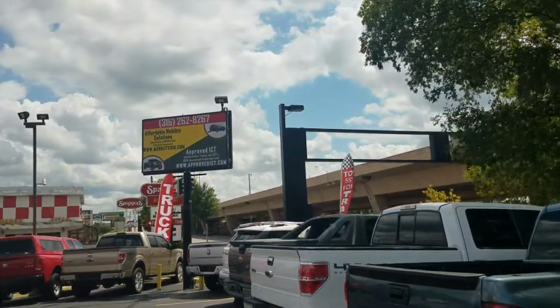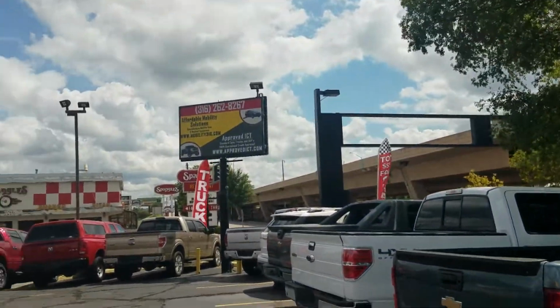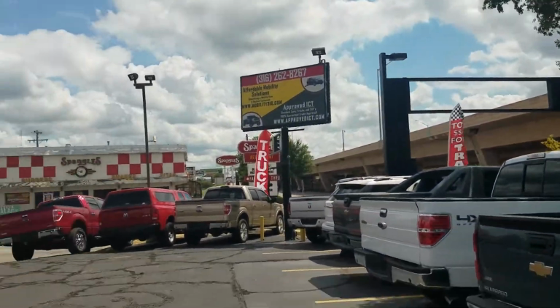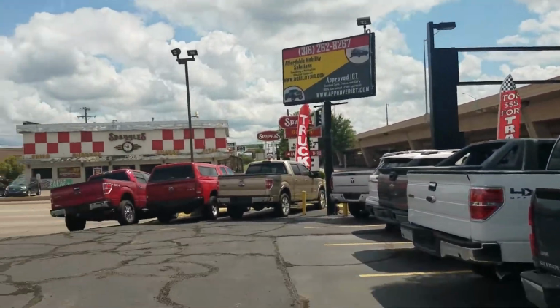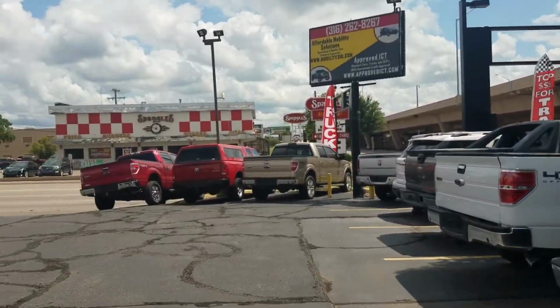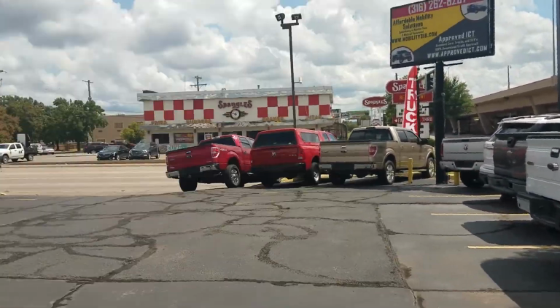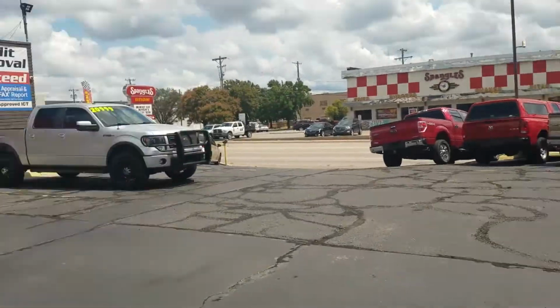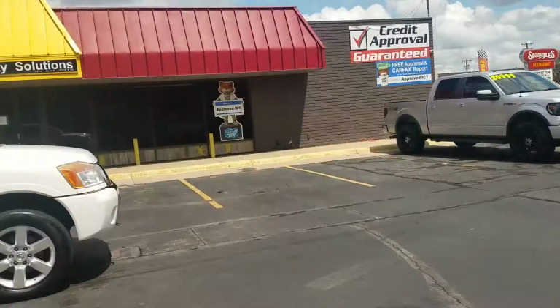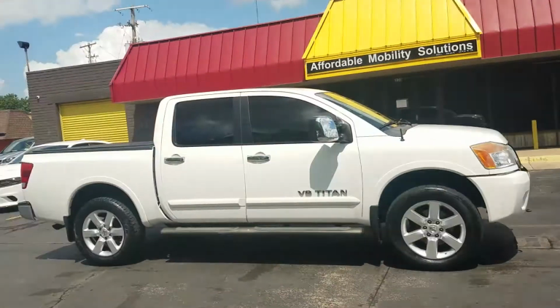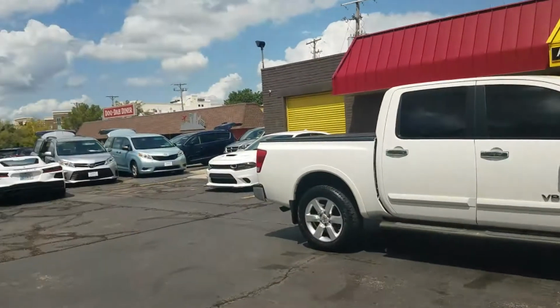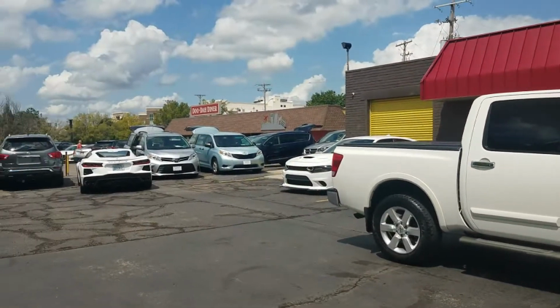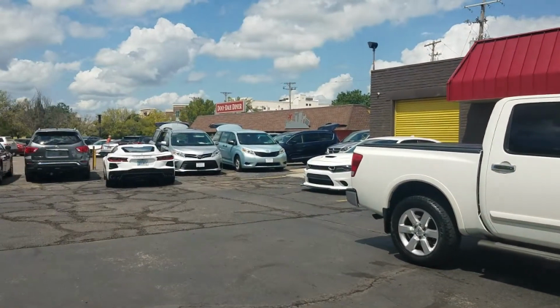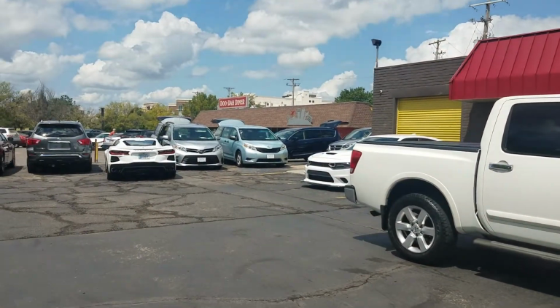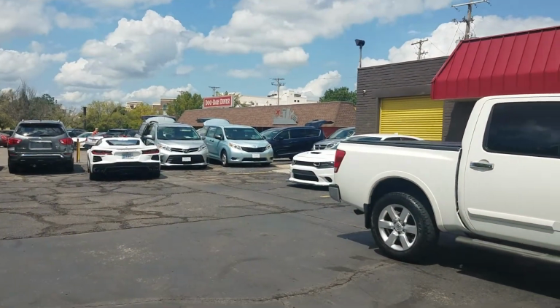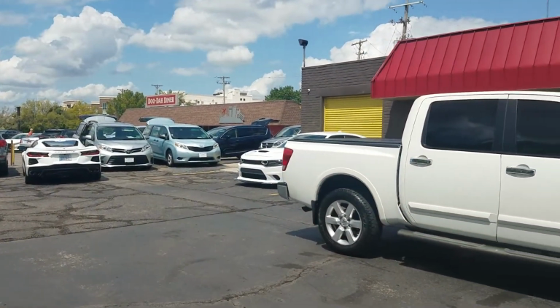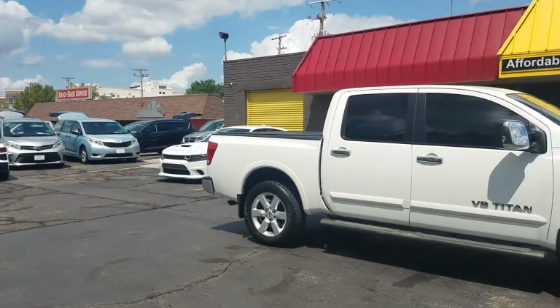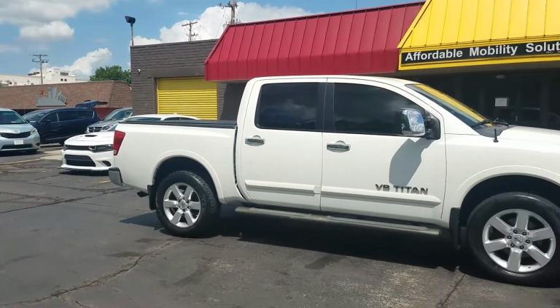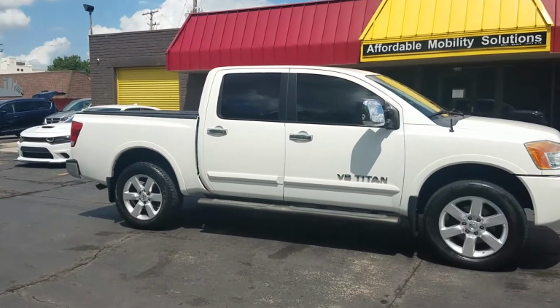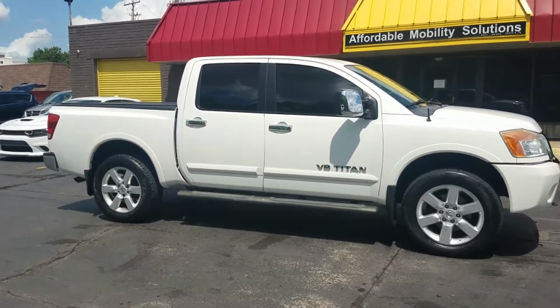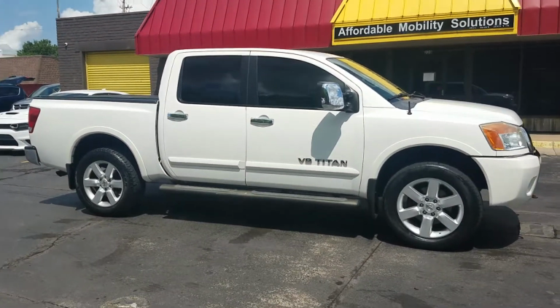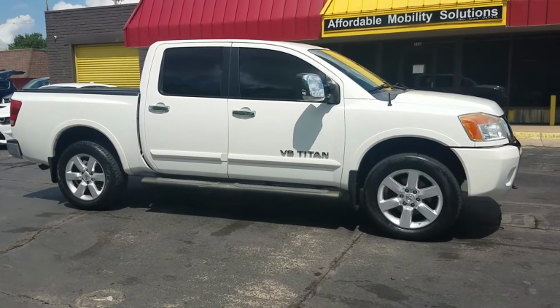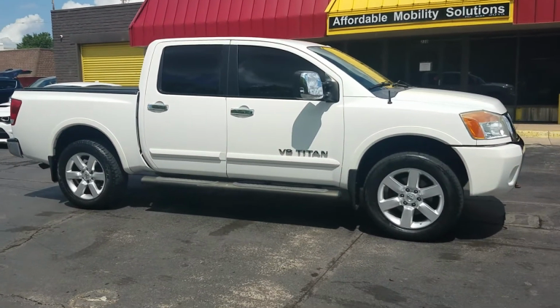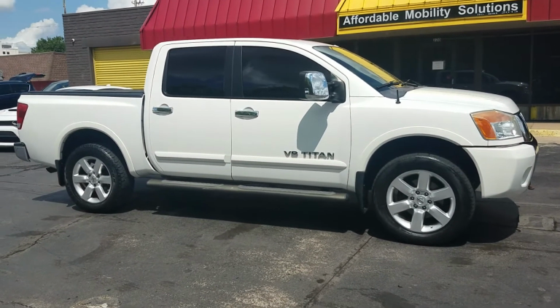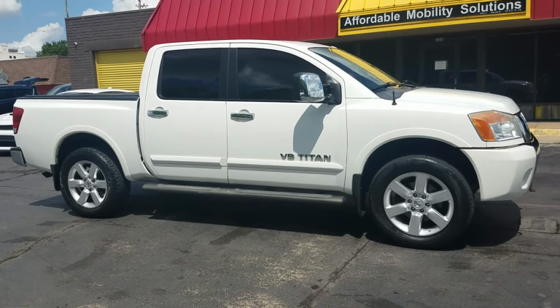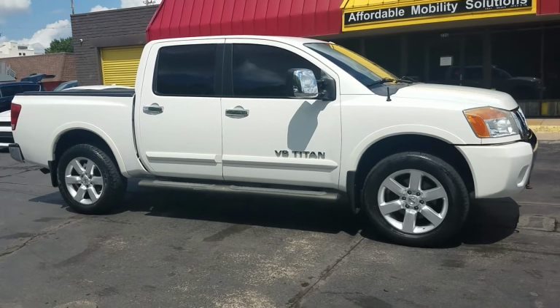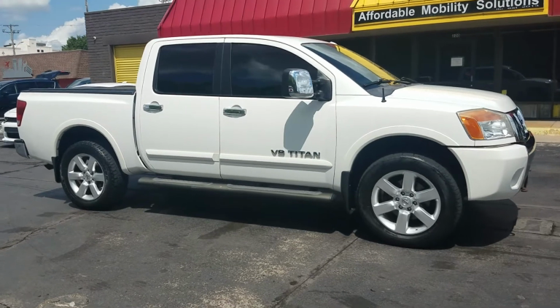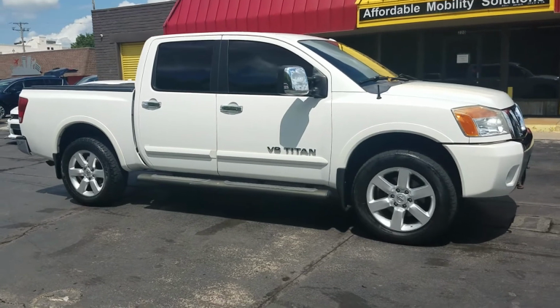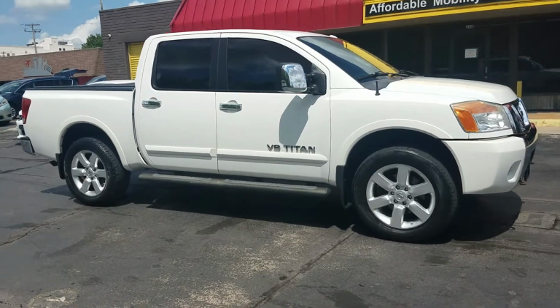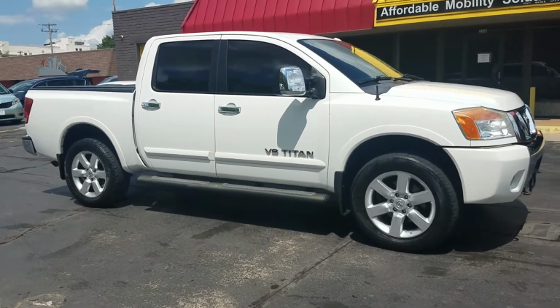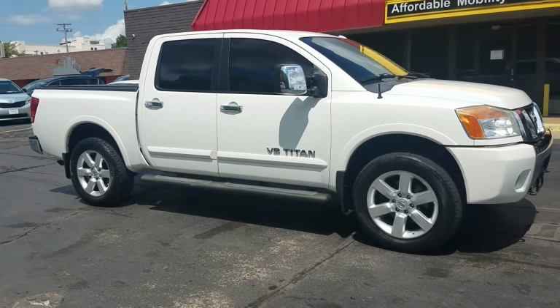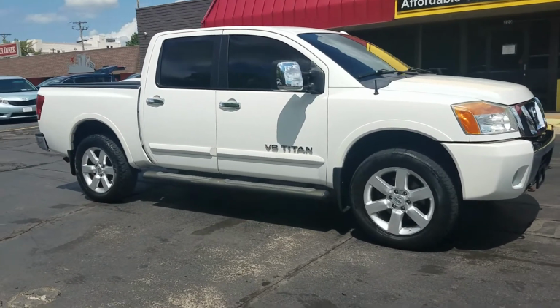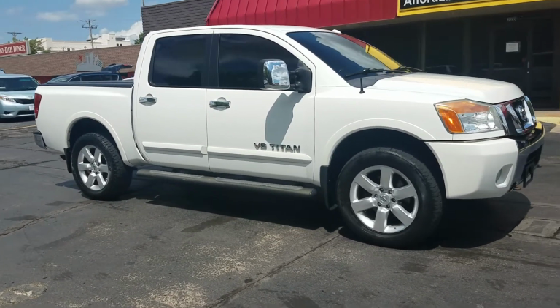We're sandwiched between Spangles and Doodah Diners, so if you're ever over there grabbing some lunch or breakfast, pop in and see what we've got. Of course cash works, and if you're working with your bank to get financing we're happy to help.